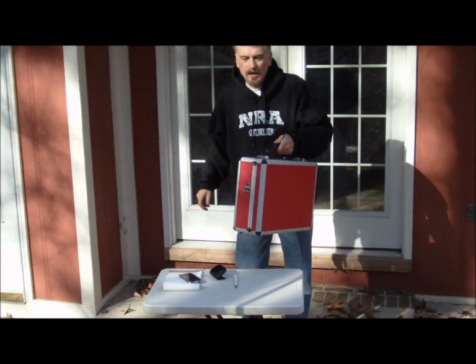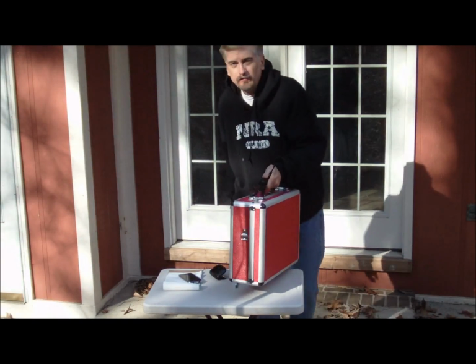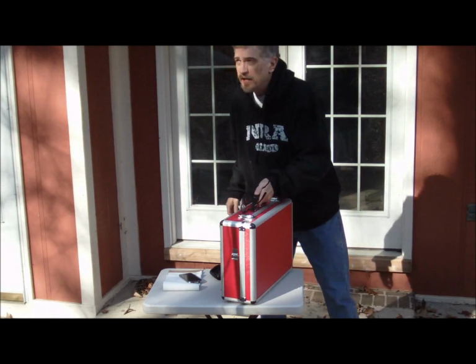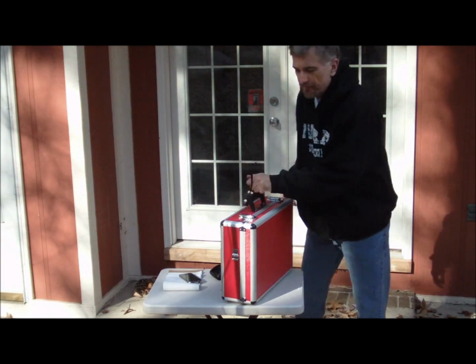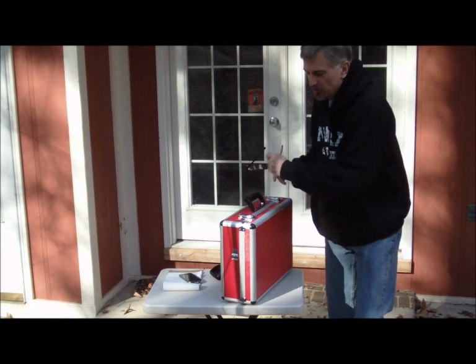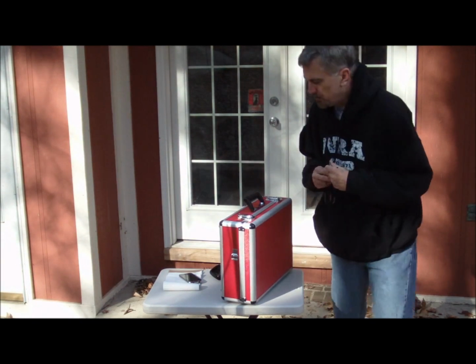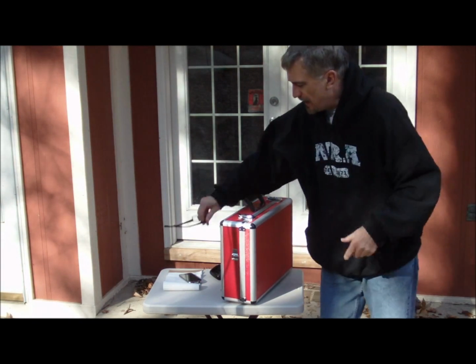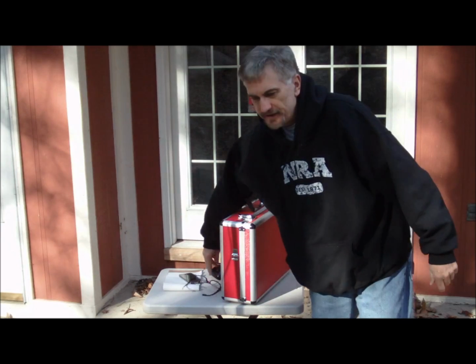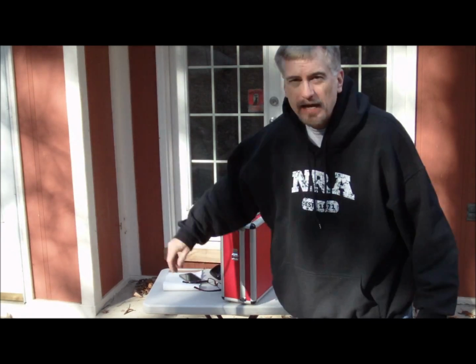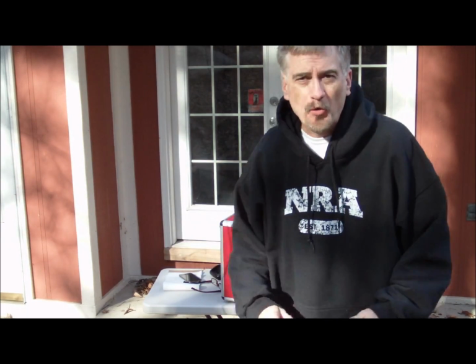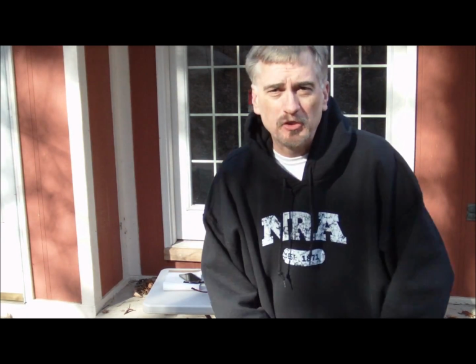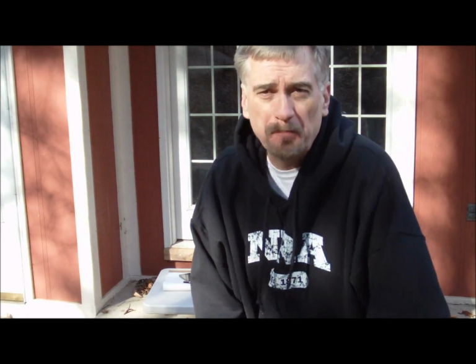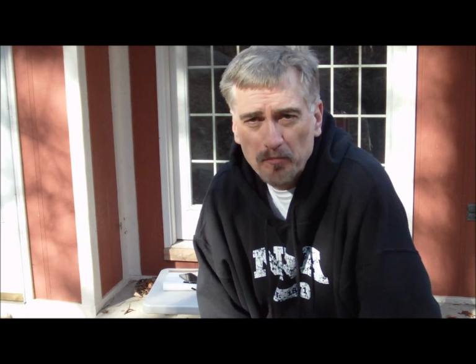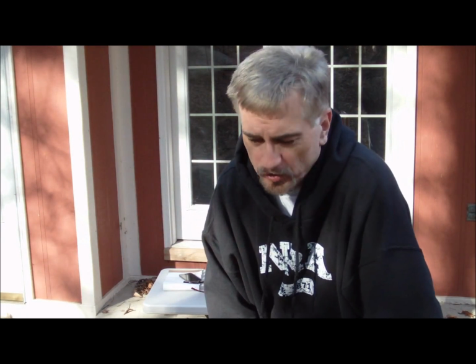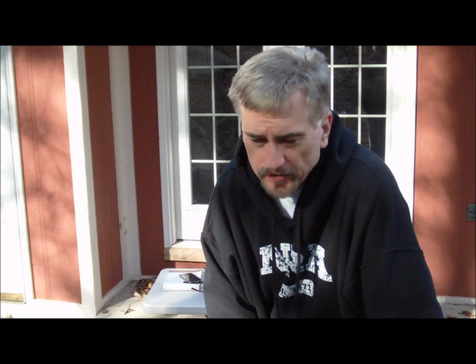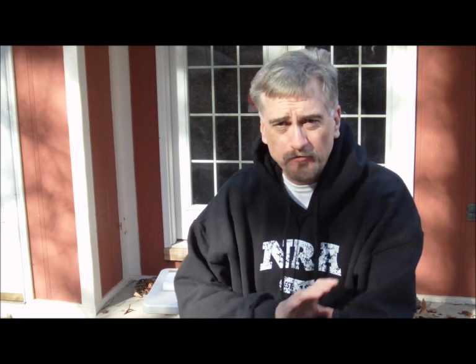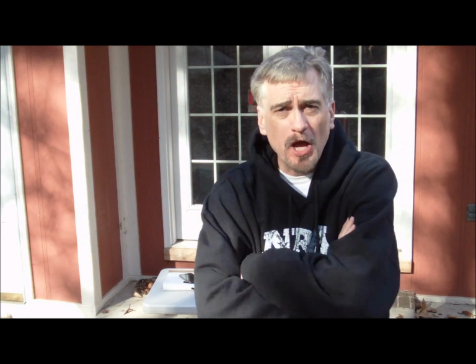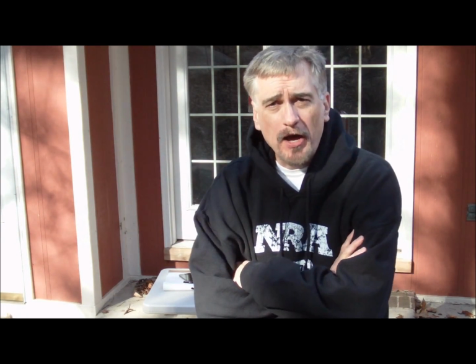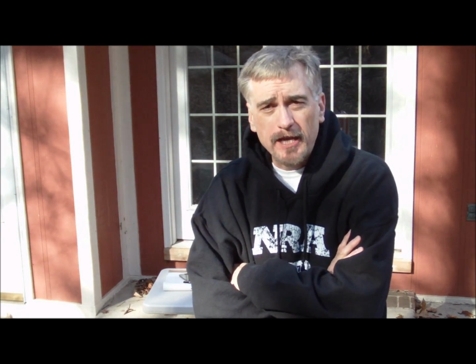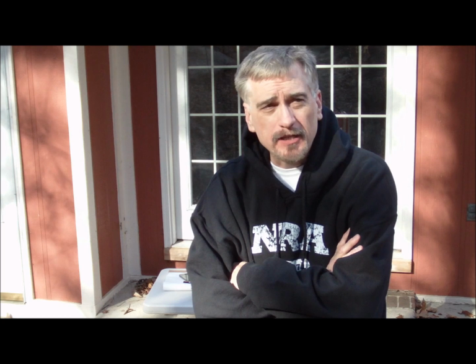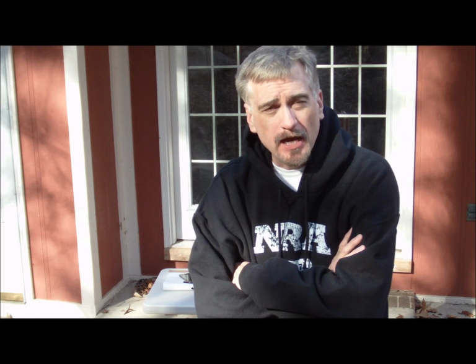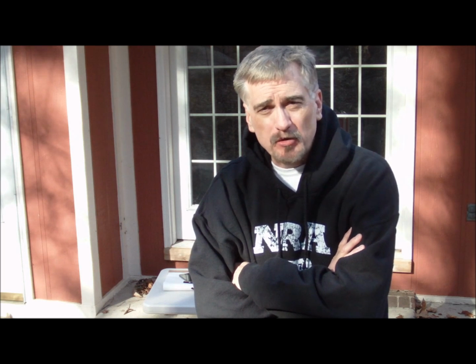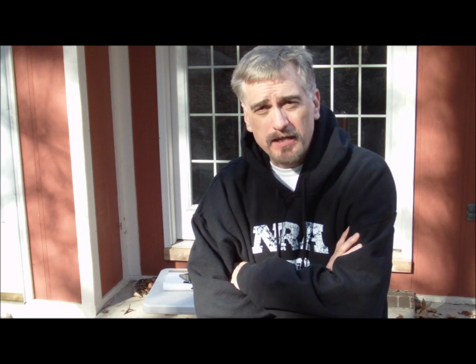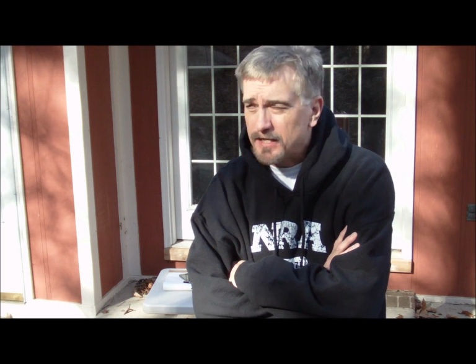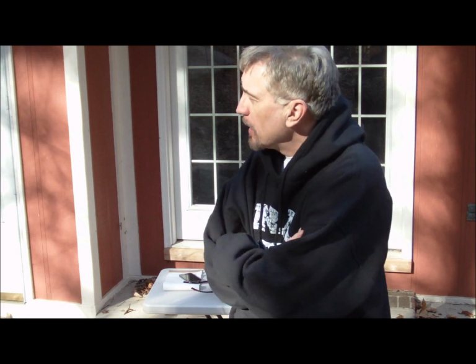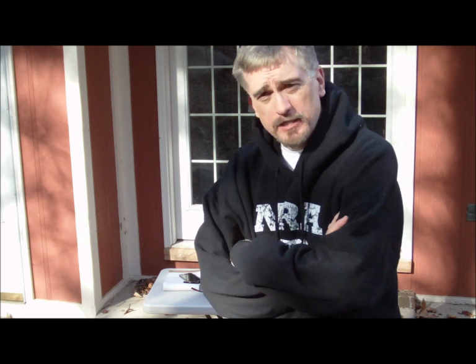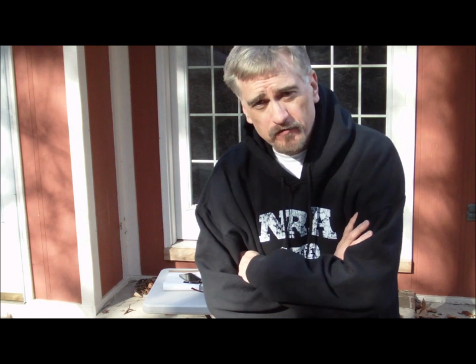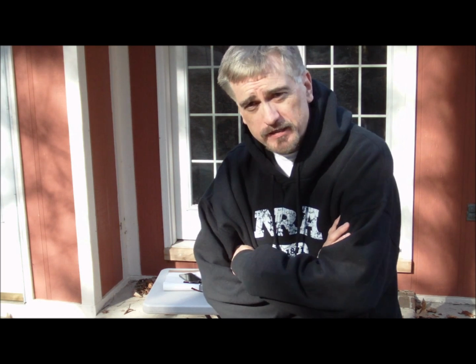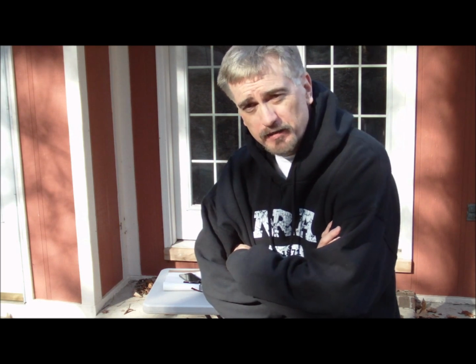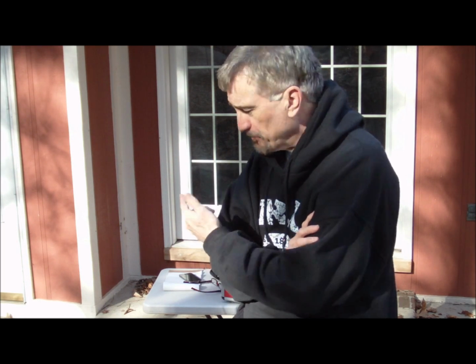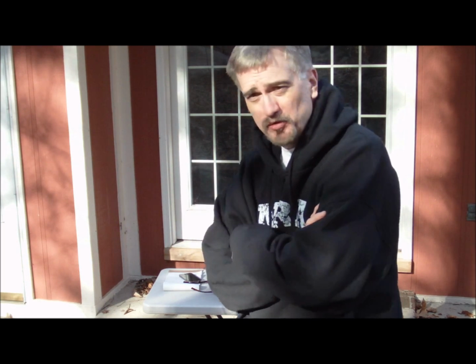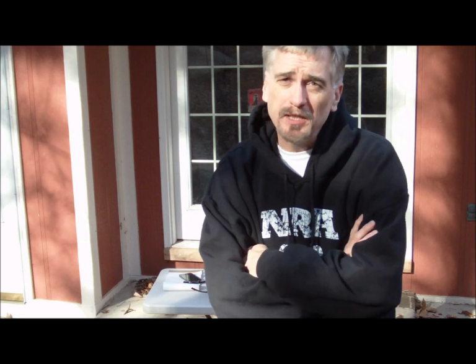Hi everyone, AI4QT, and I'm going to do some portable work this afternoon. Today is Sunday, November 28th, and trying to get a few contacts in with my portable setup here.